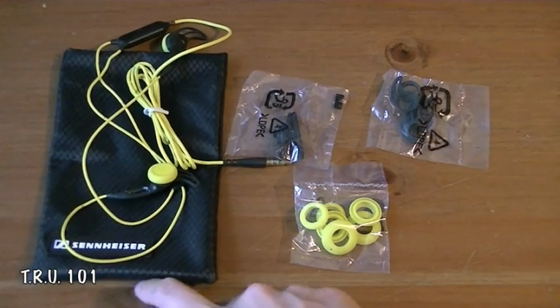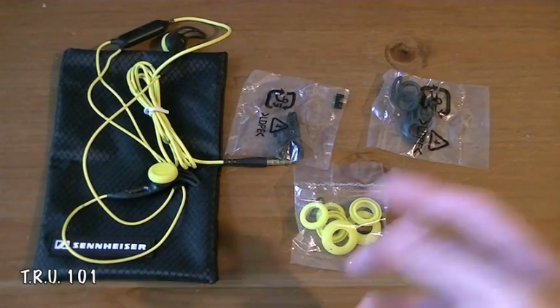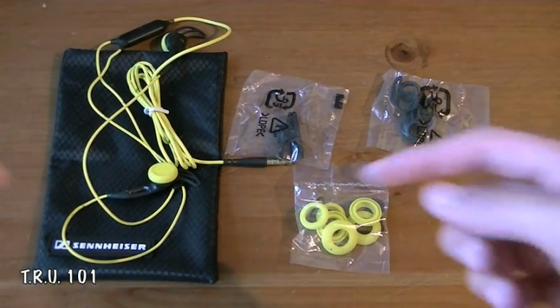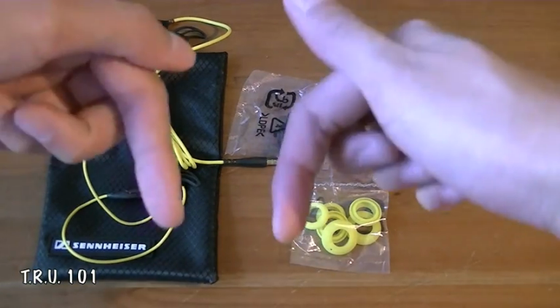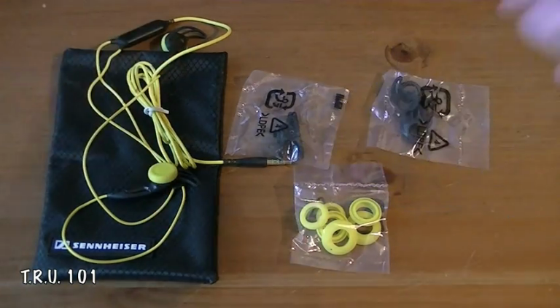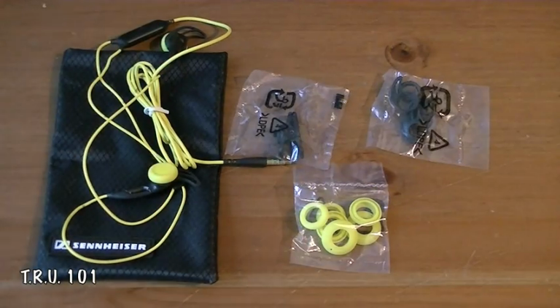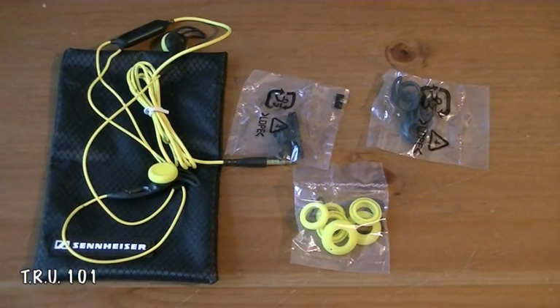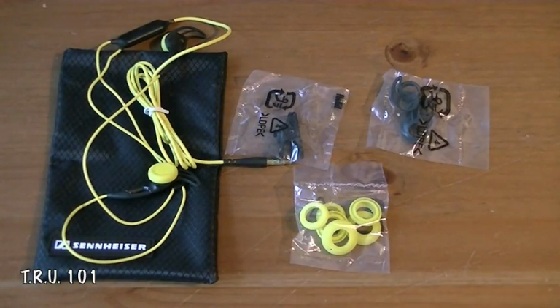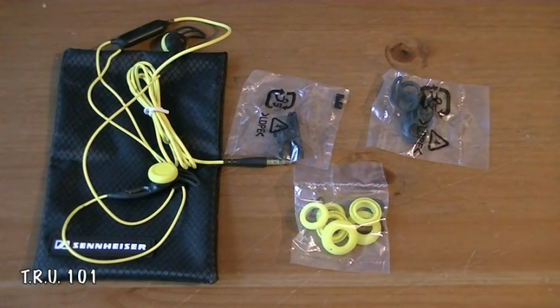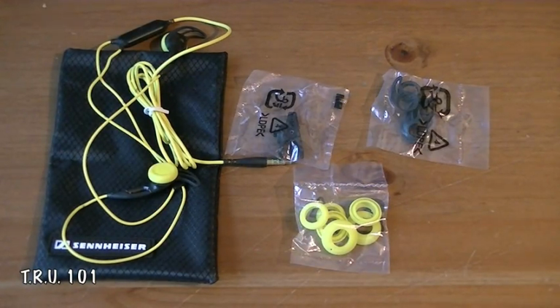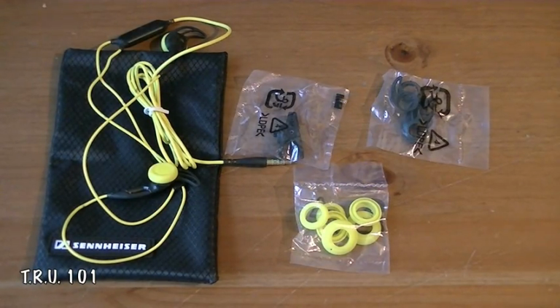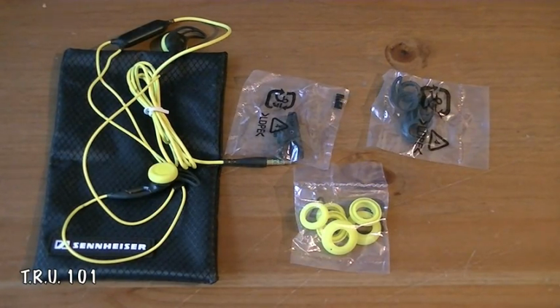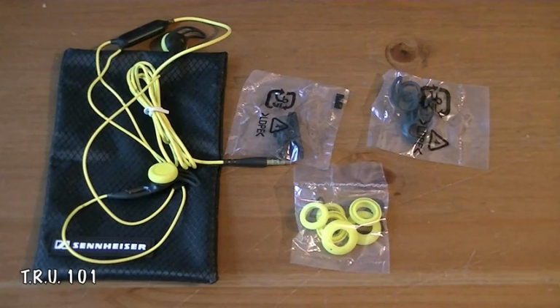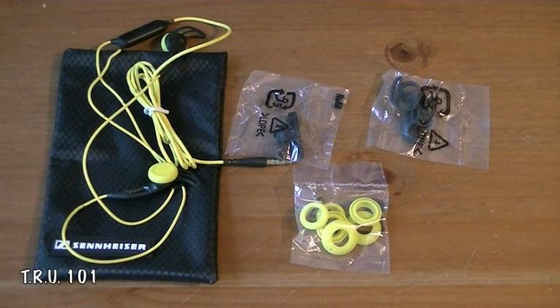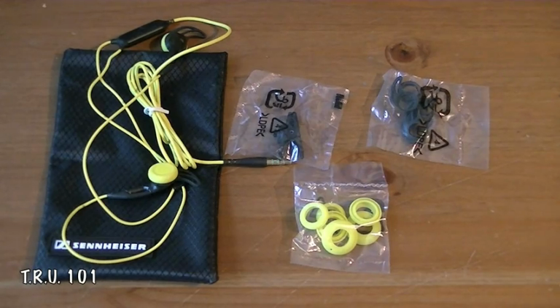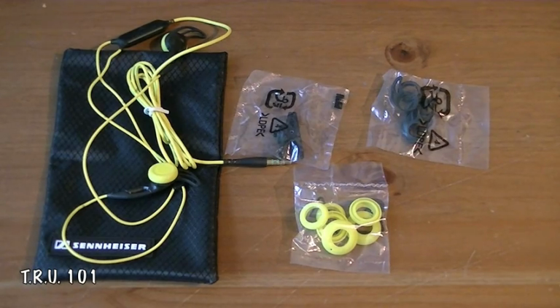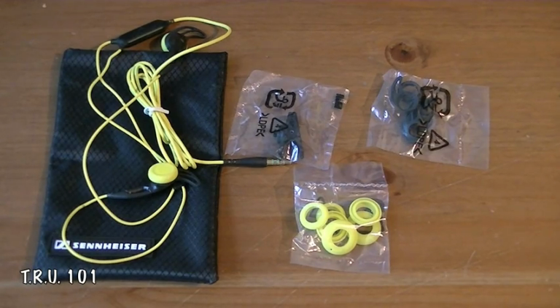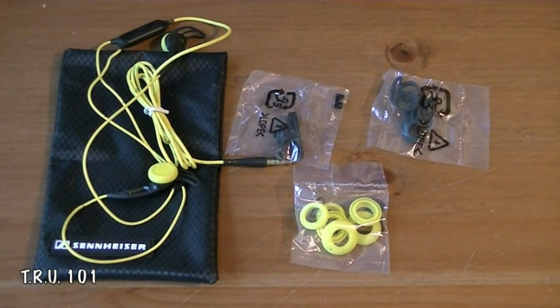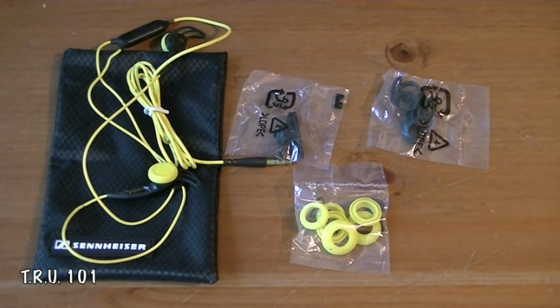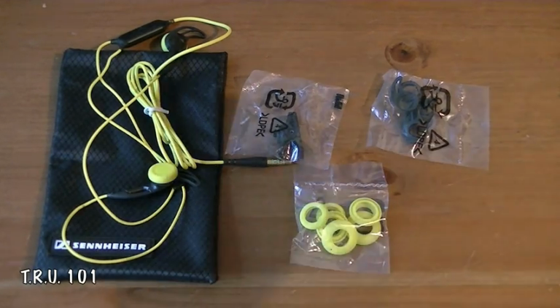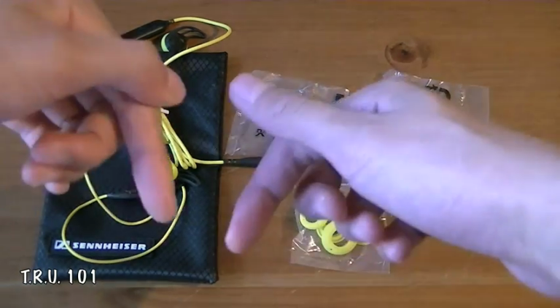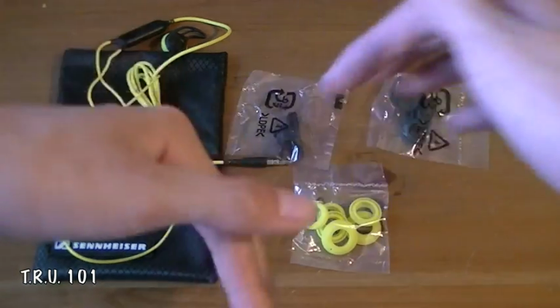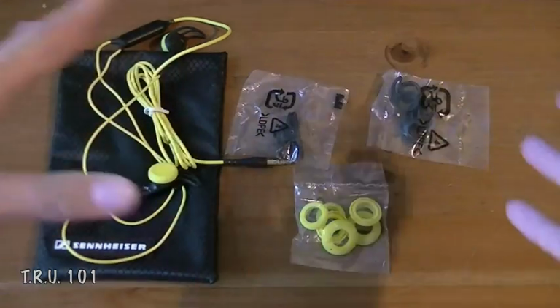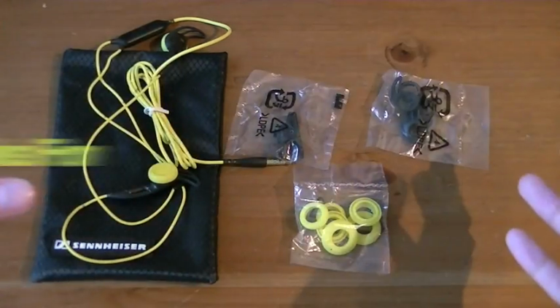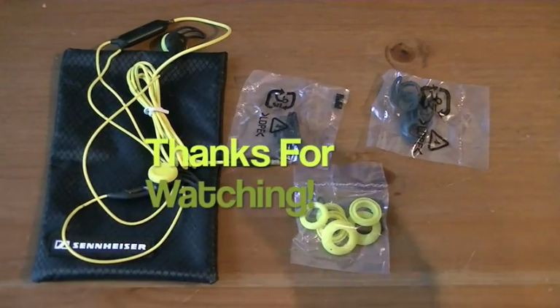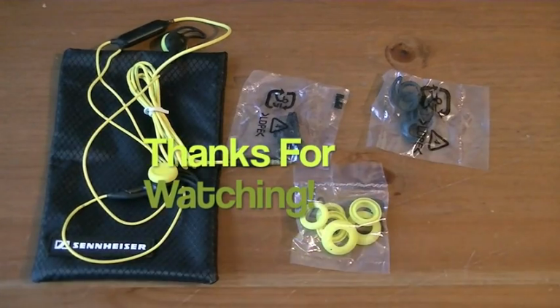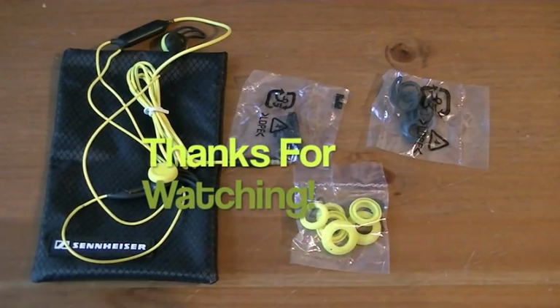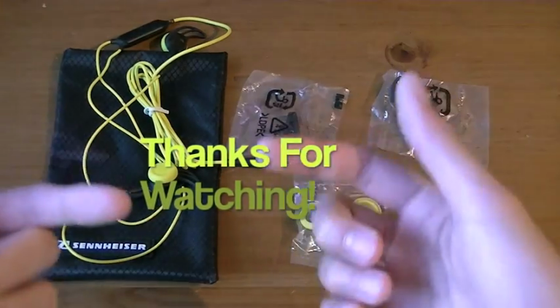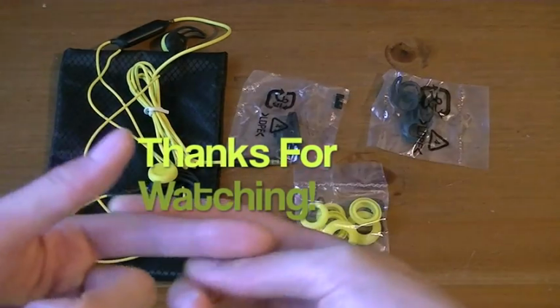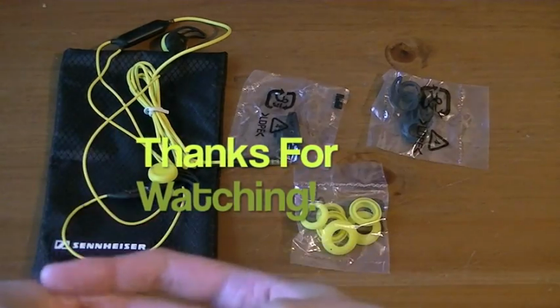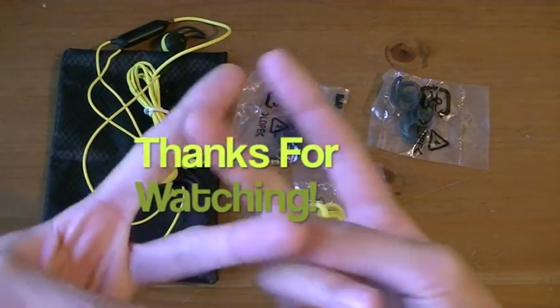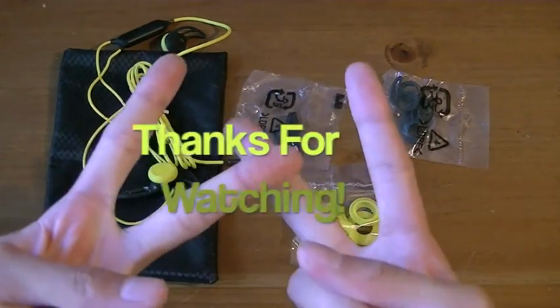If you guys want a review, drop a comment down below and I may be able to post one up for you. So thanks for watching. Please do not forget to rate, favorite, comment, subscribe. Once again comment down below if you want a review. And I will catch you guys in the next one. Have a nice day. Peace.